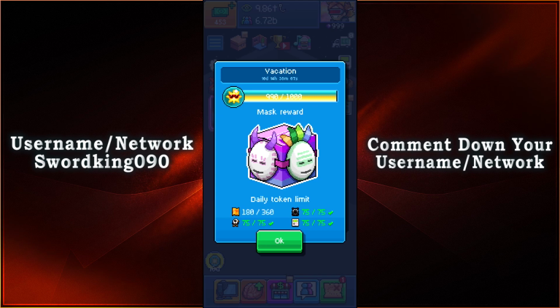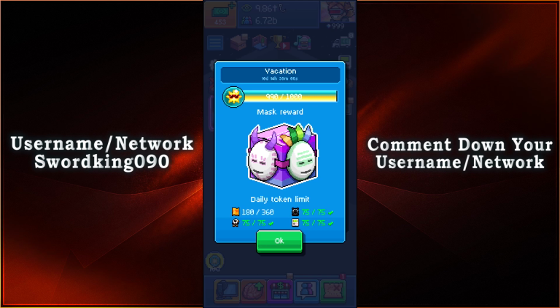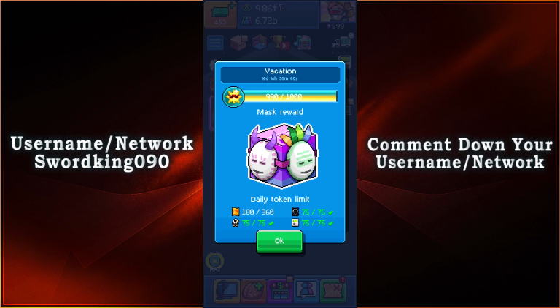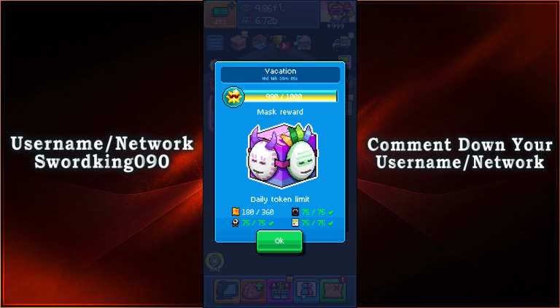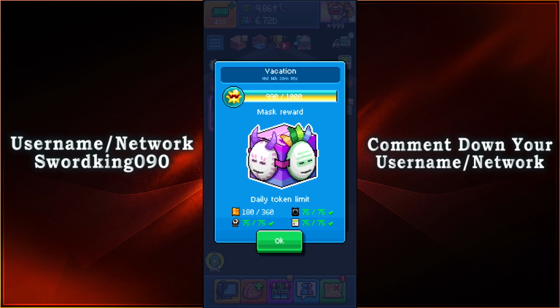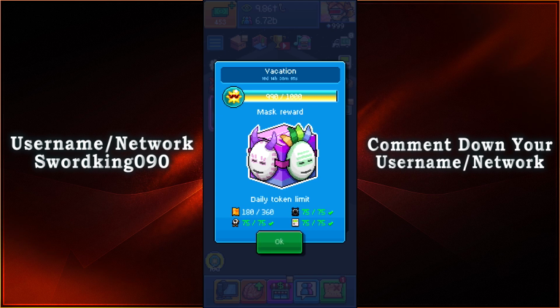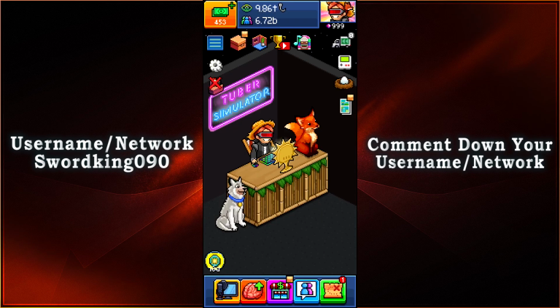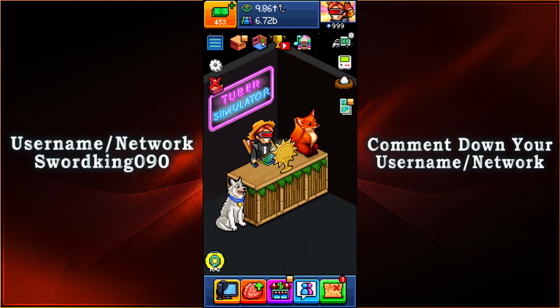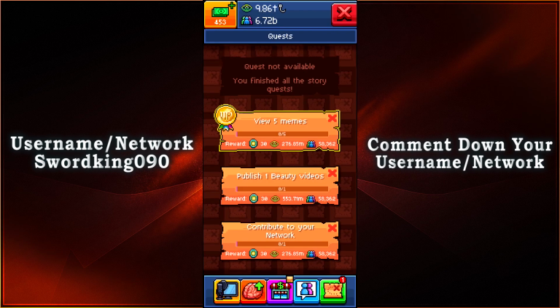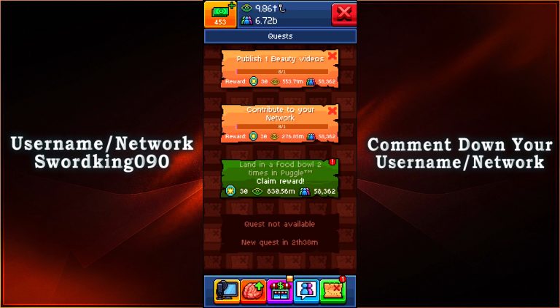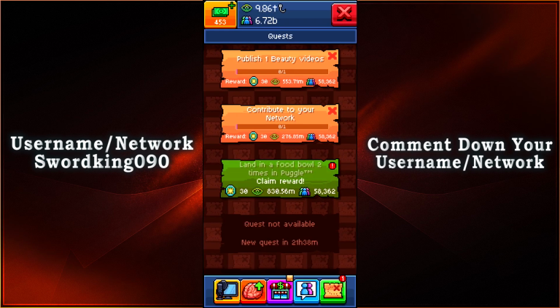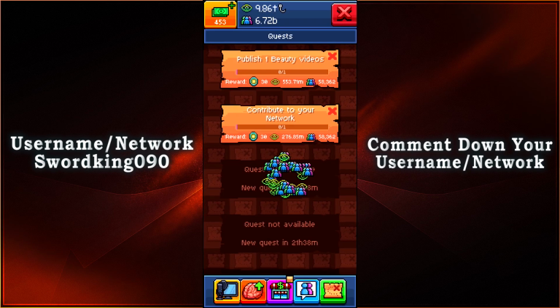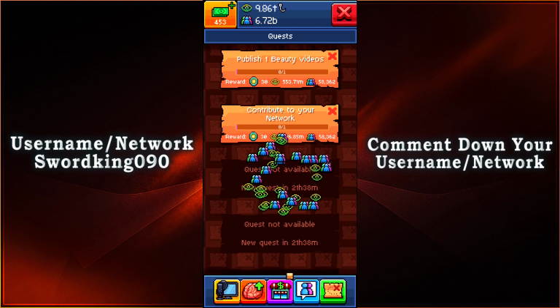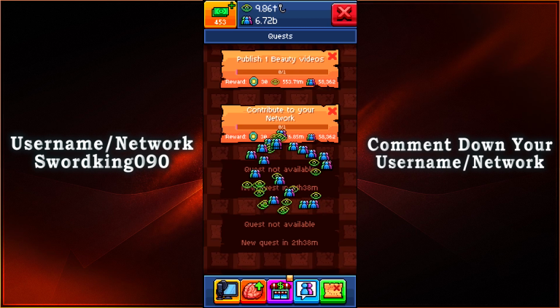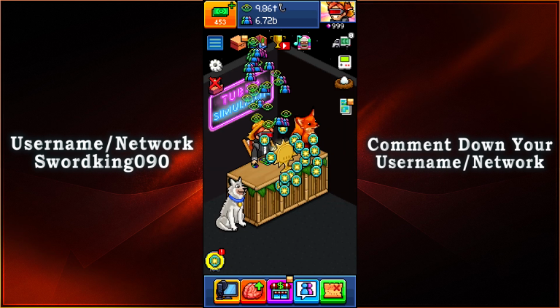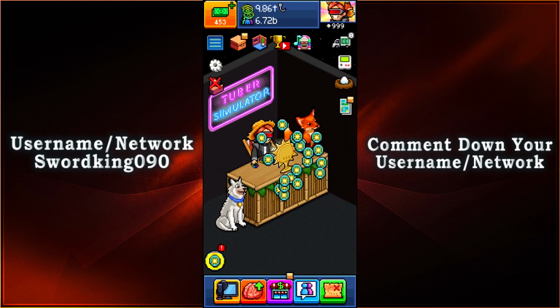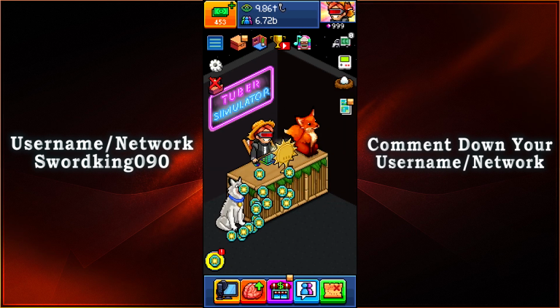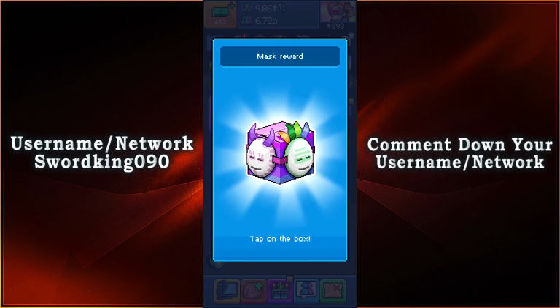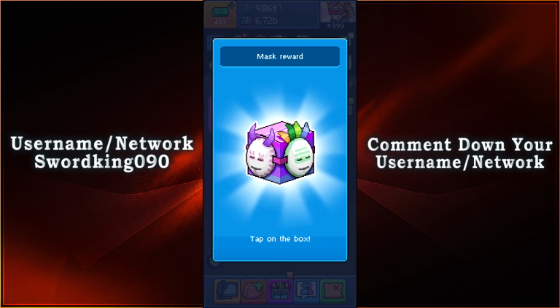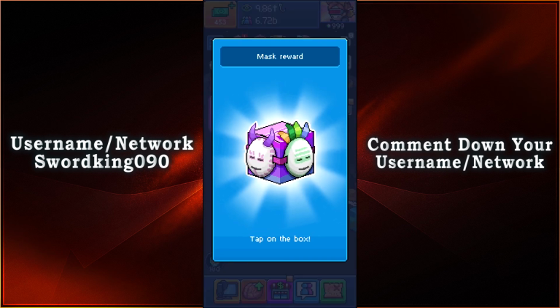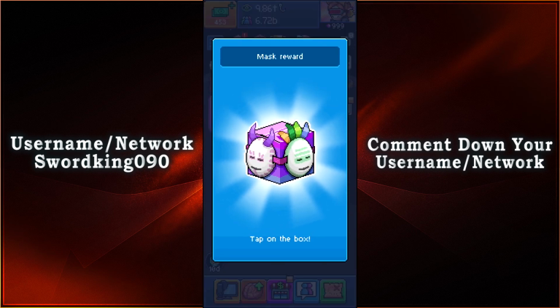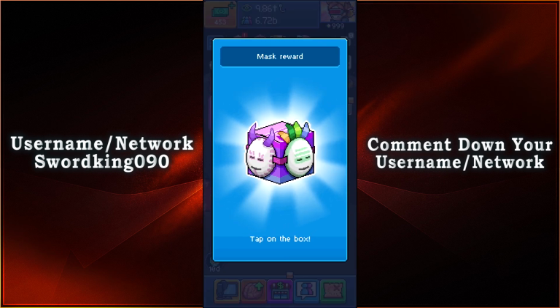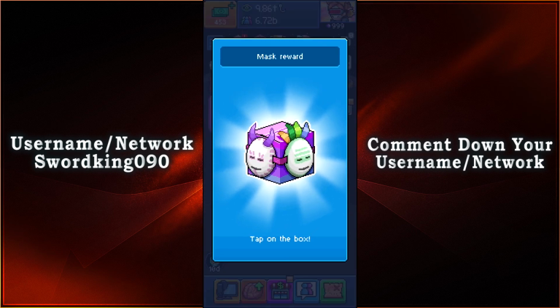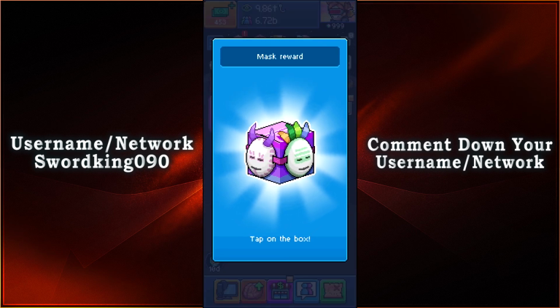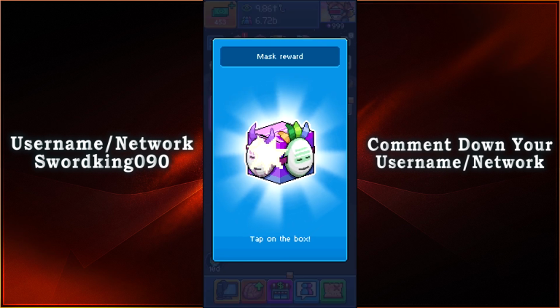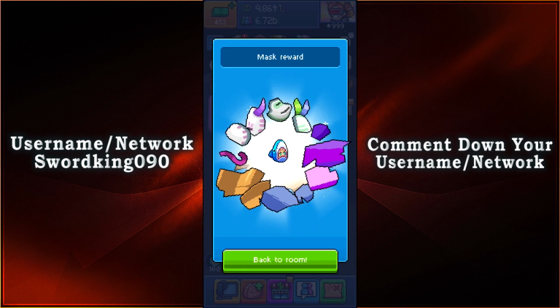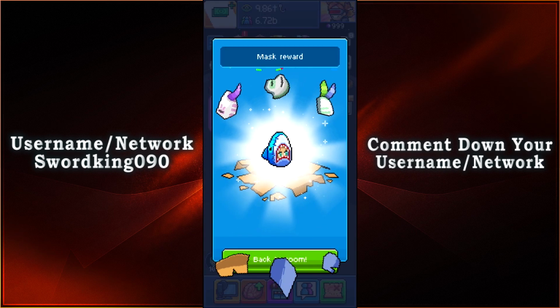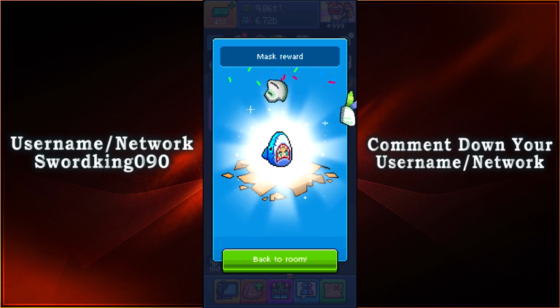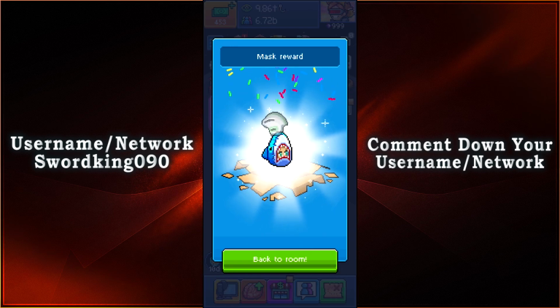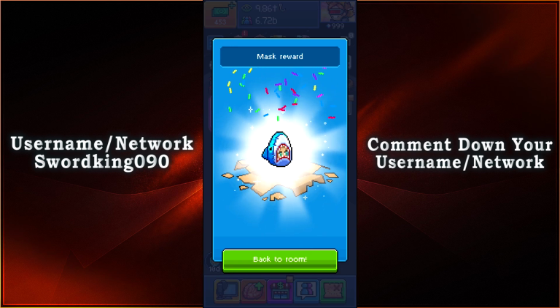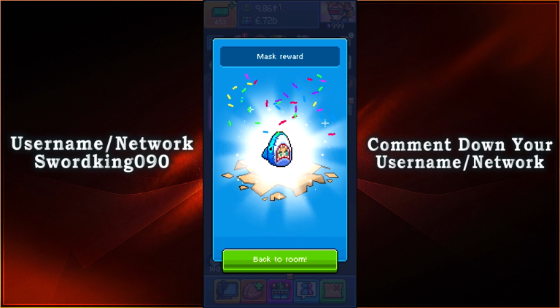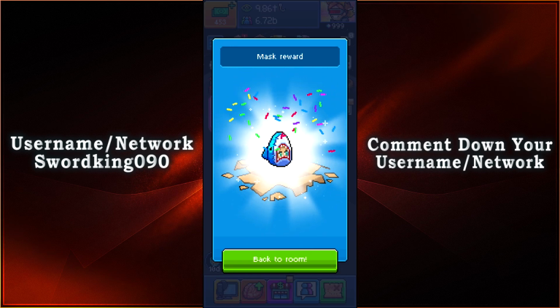Without further ado, let's go ahead and go back to our room, get that quest out of the way to get the remaining tokens, and there we go. From there we have ourselves a Mask Award box, and a couple of taps here — look at that.